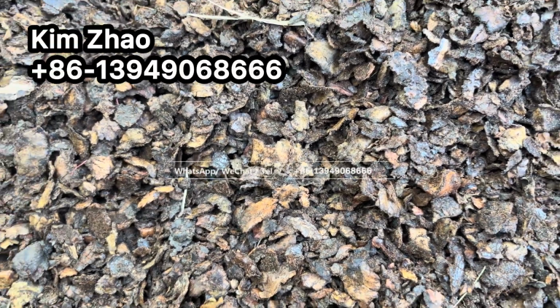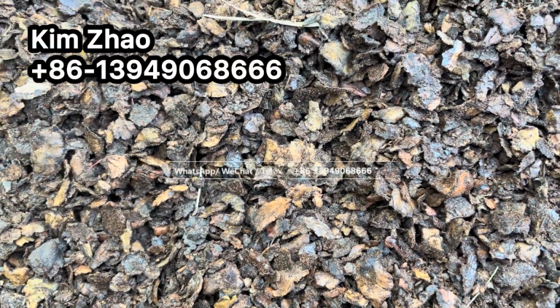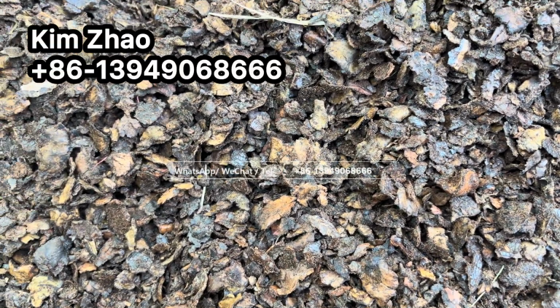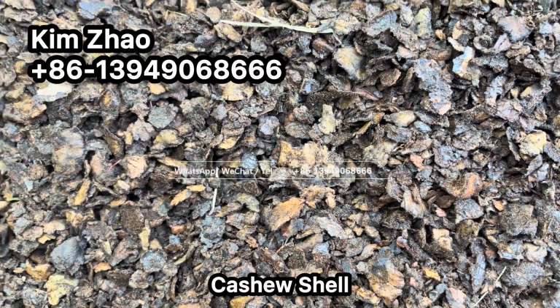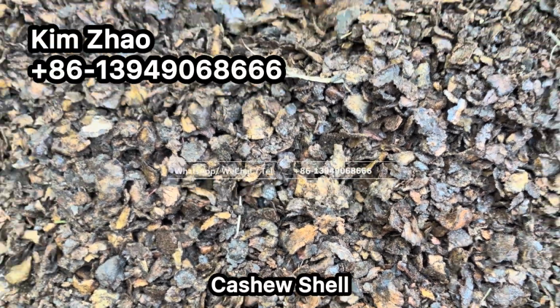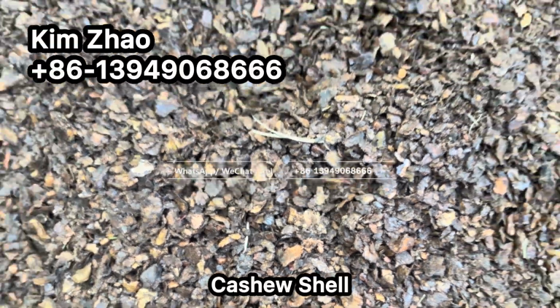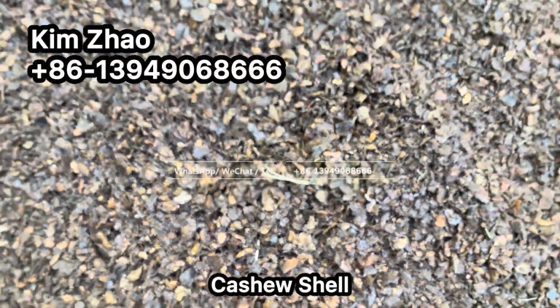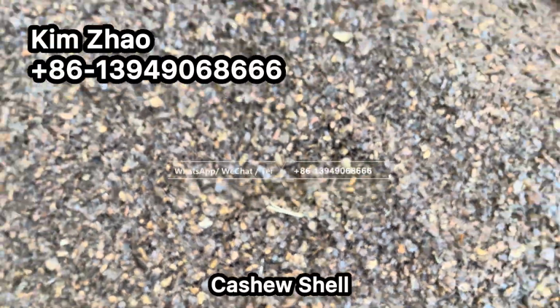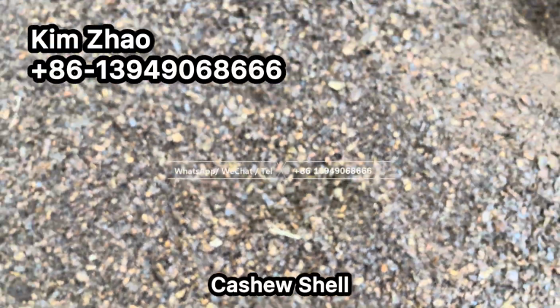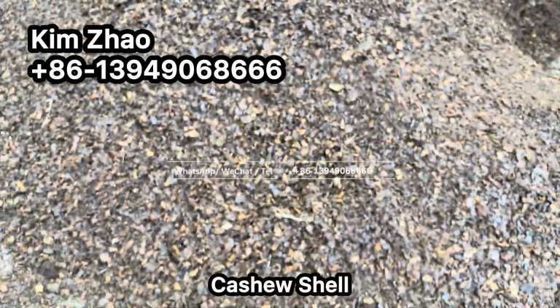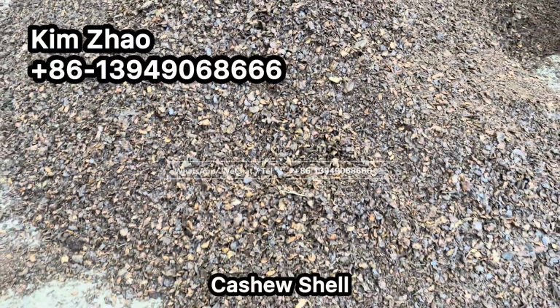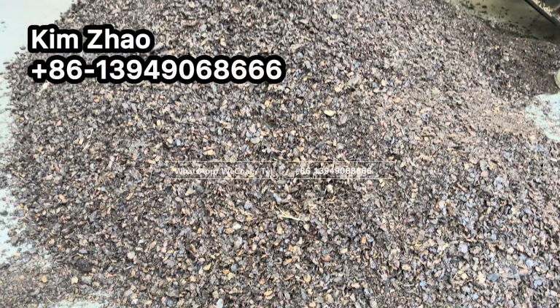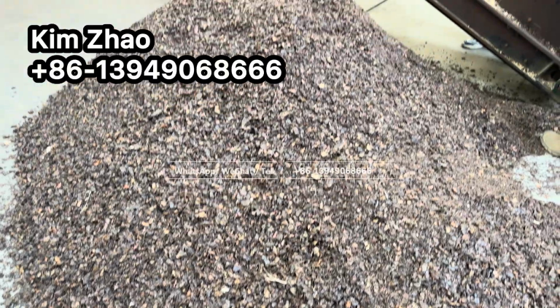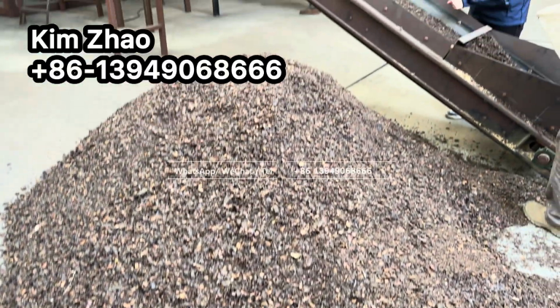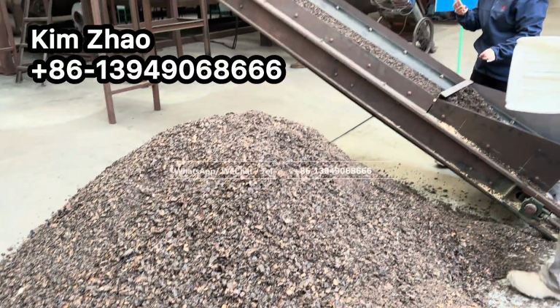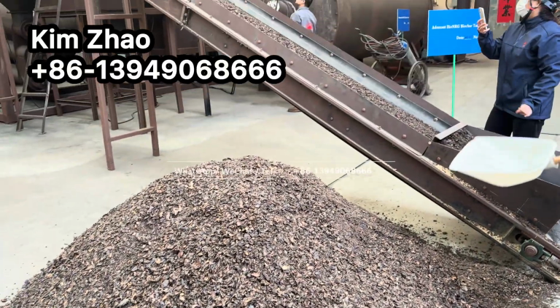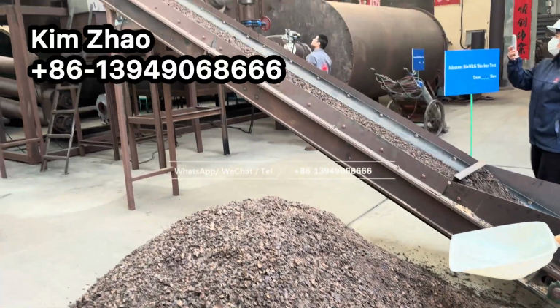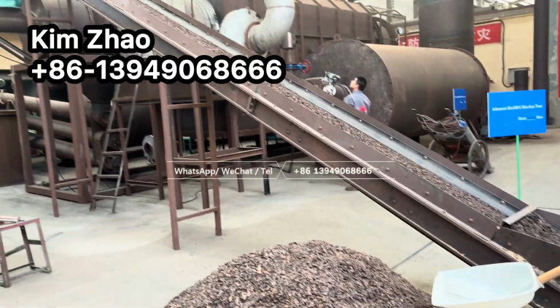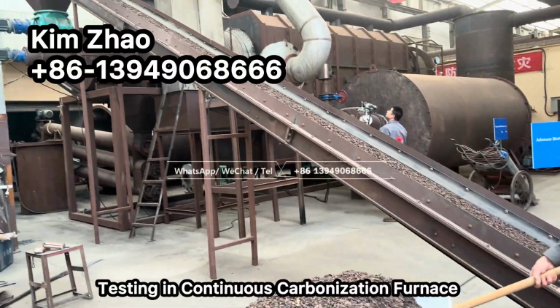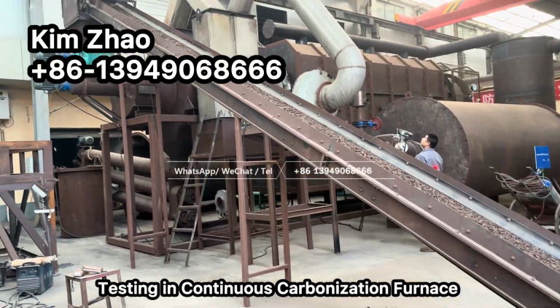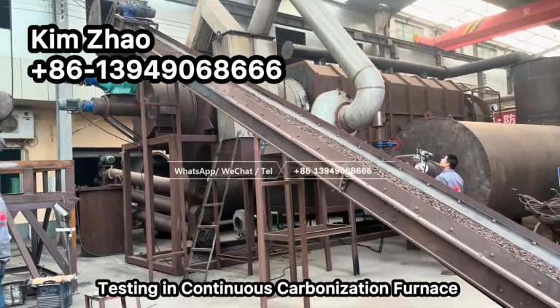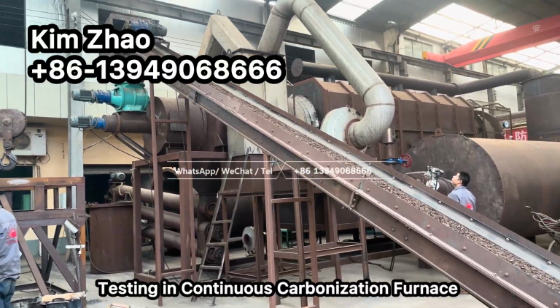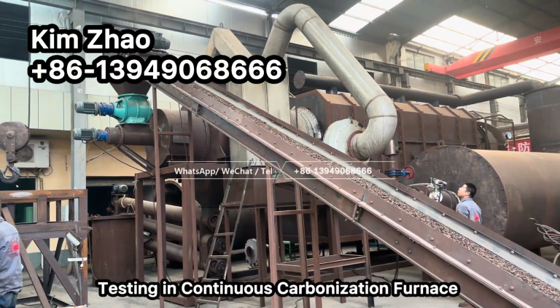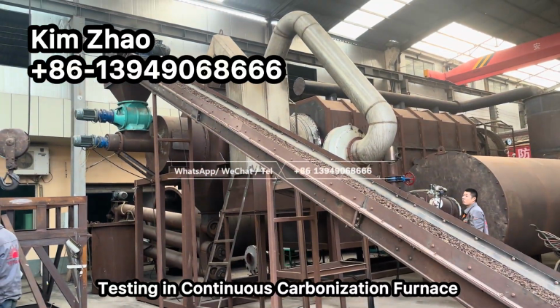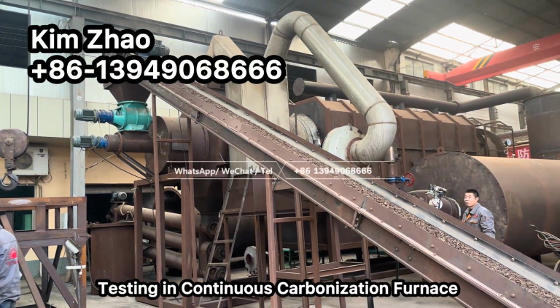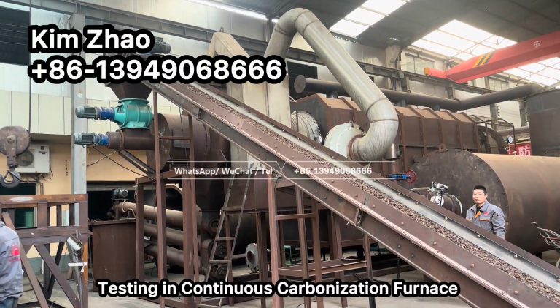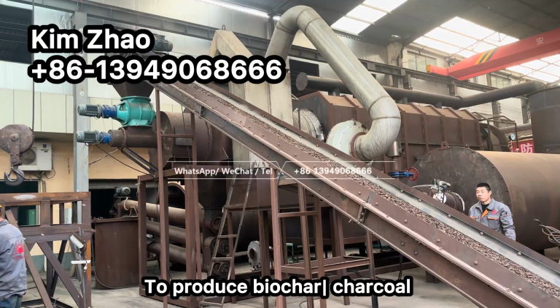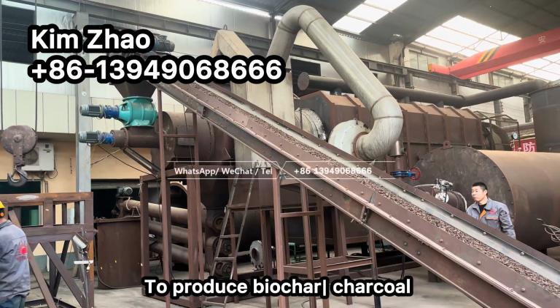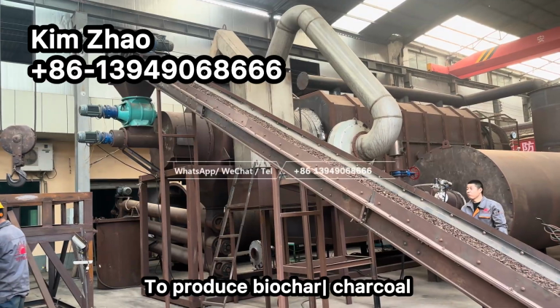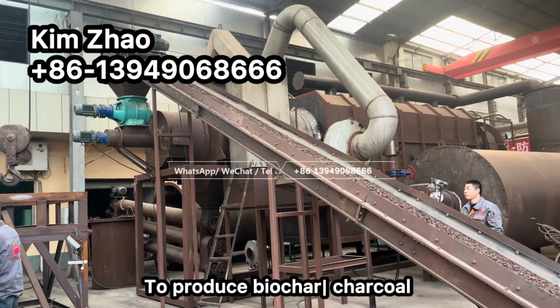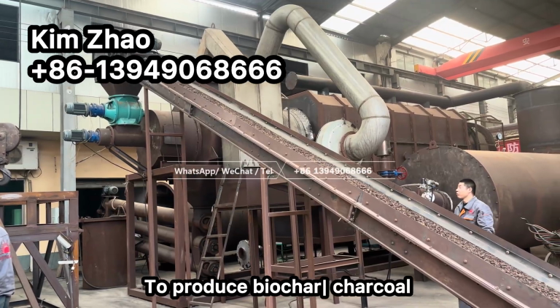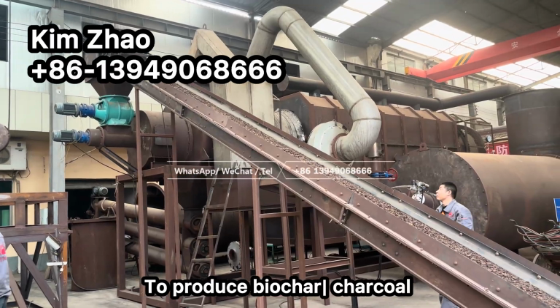Cashew shell is being cast in the continuous carbonization furnace to make biochar charcoal.